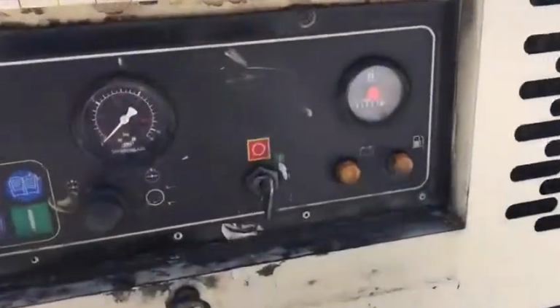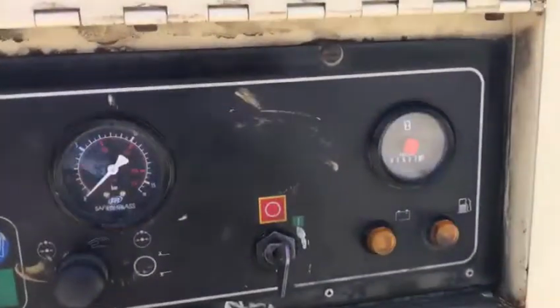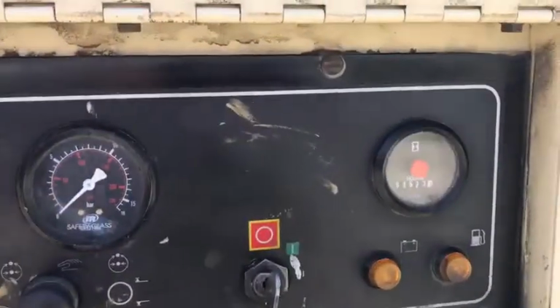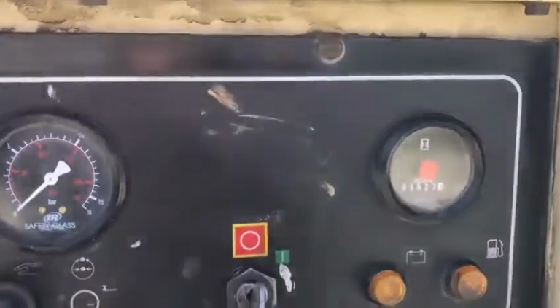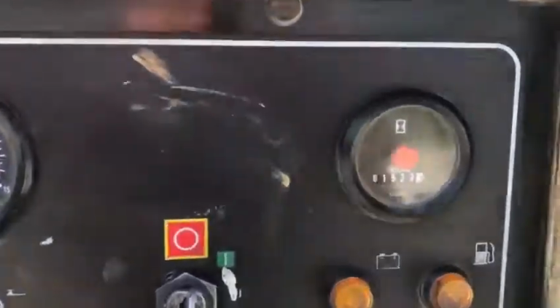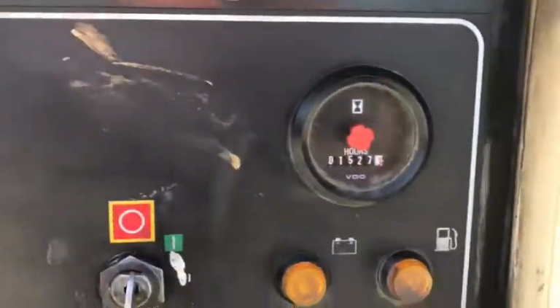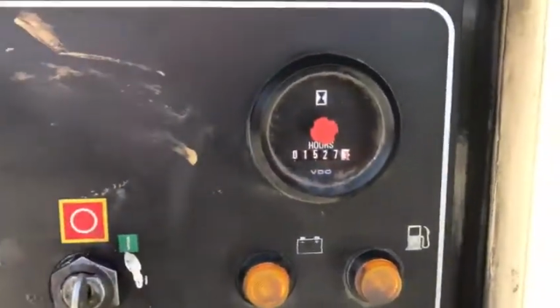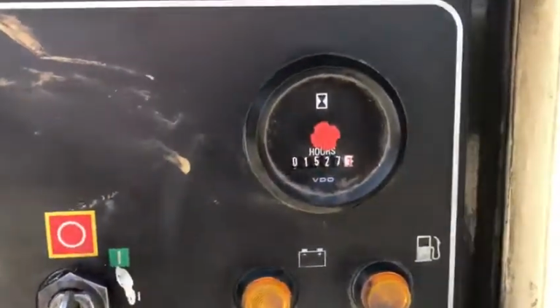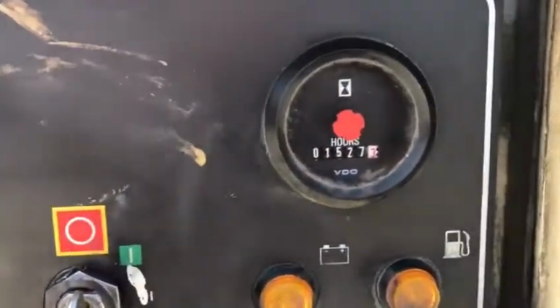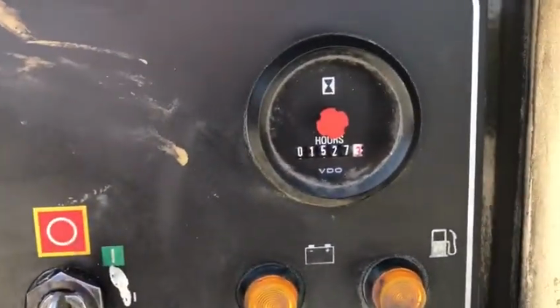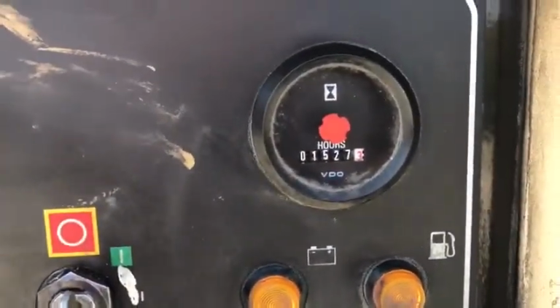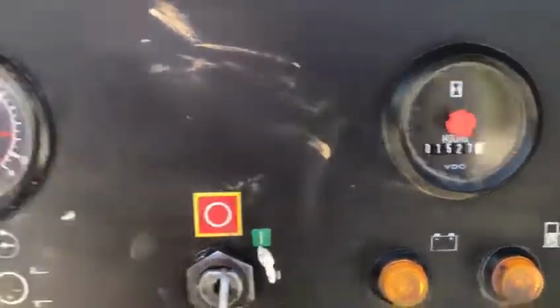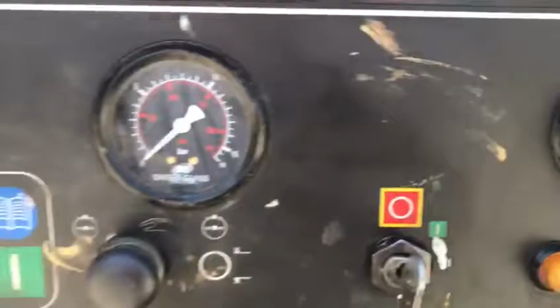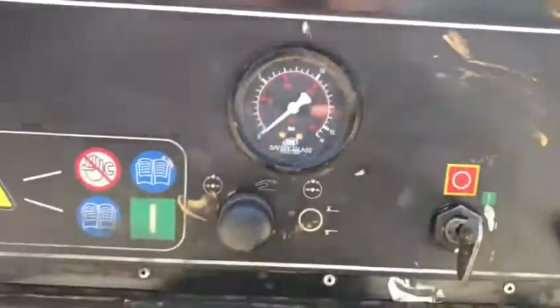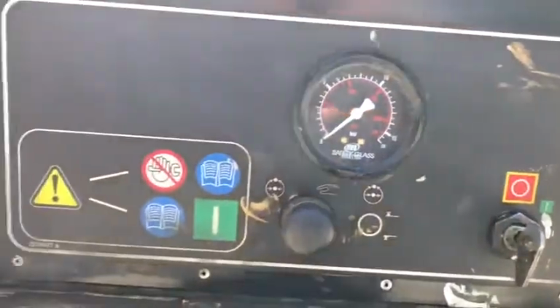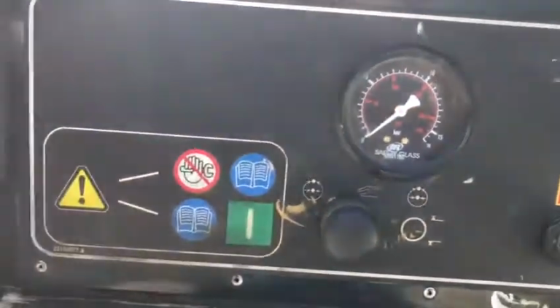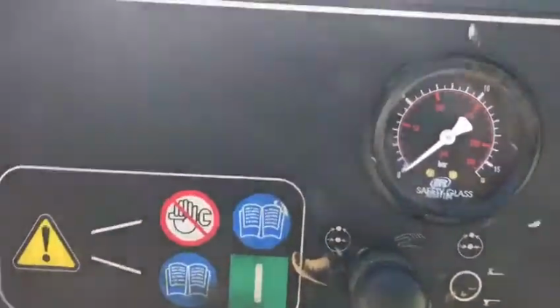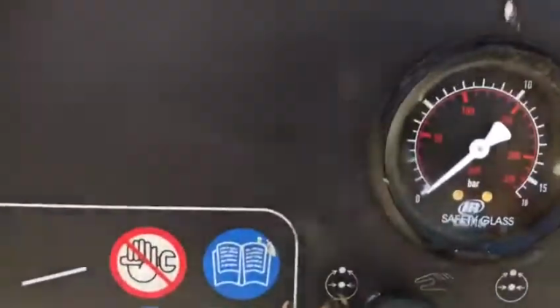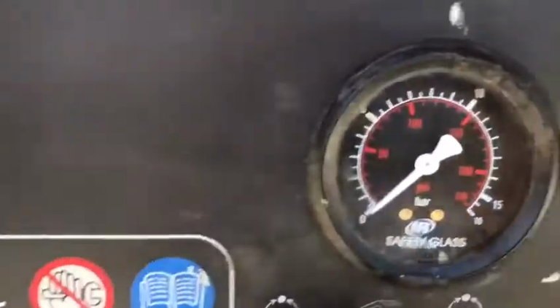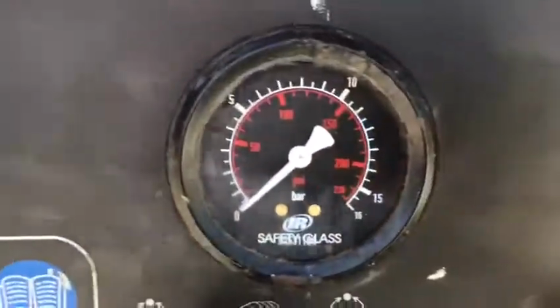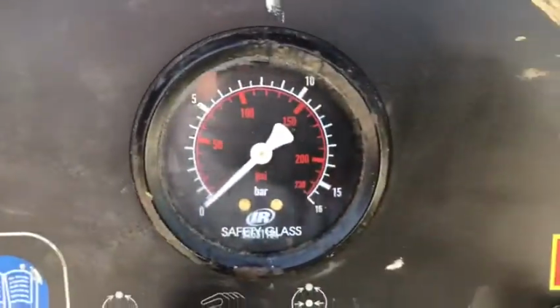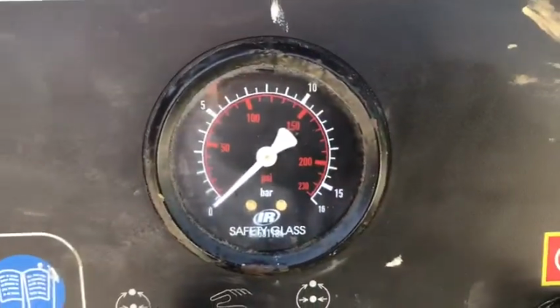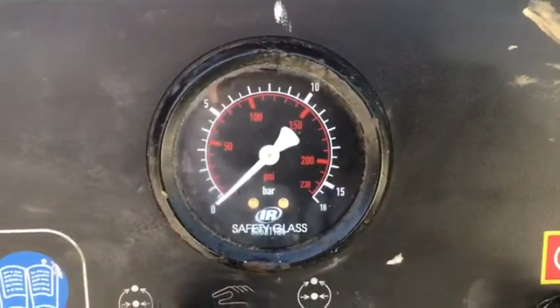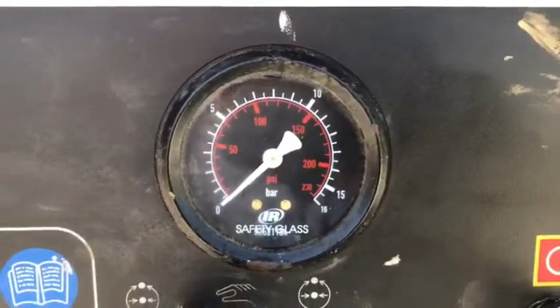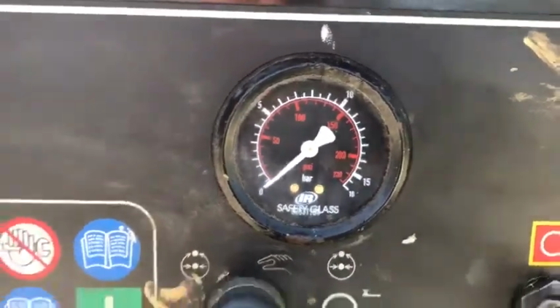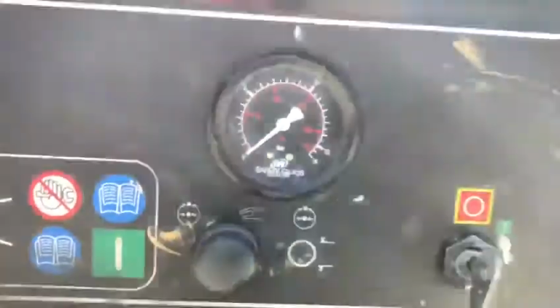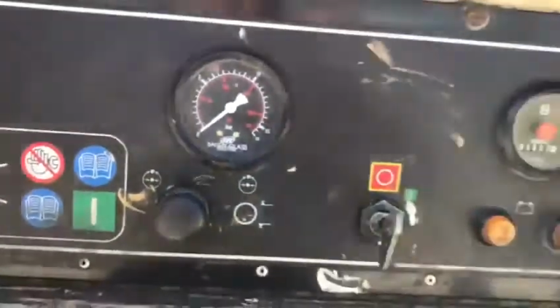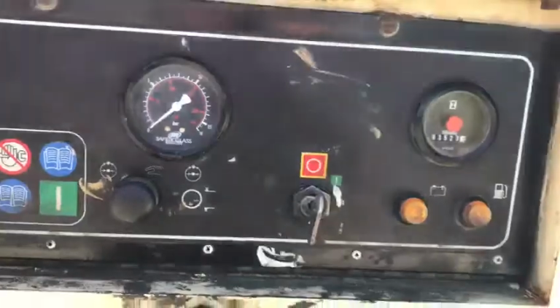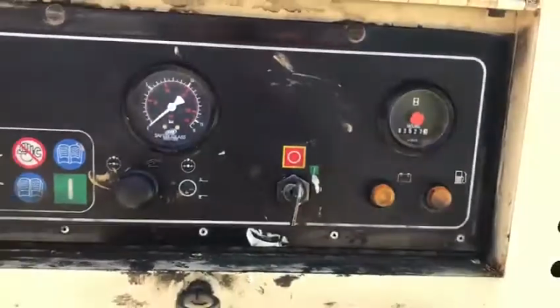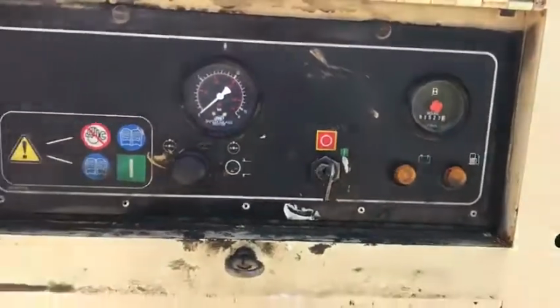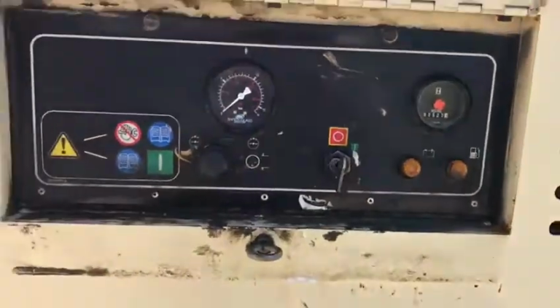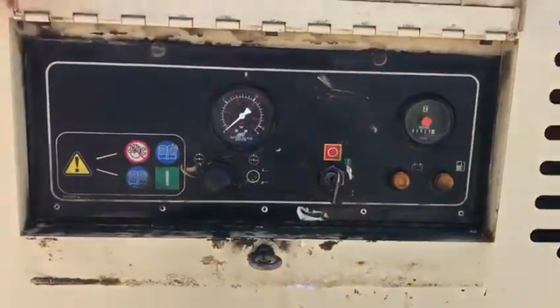It is currently displaying 1527 hours. It has a pressure gauge and is on a key start.